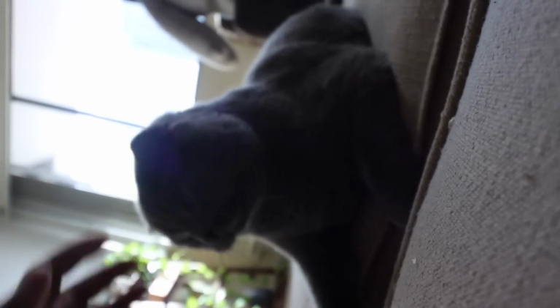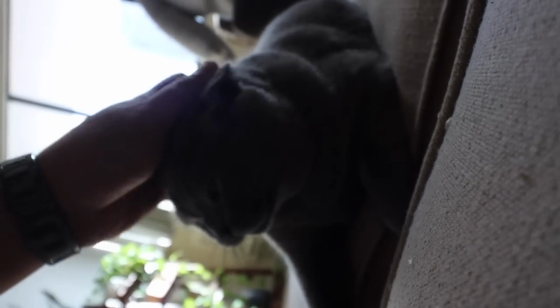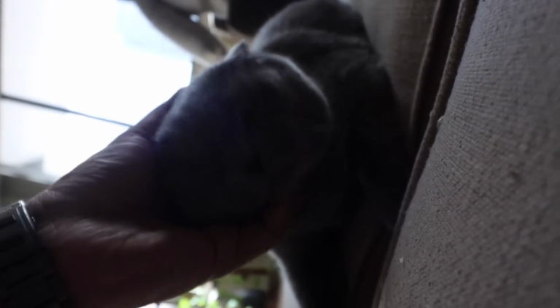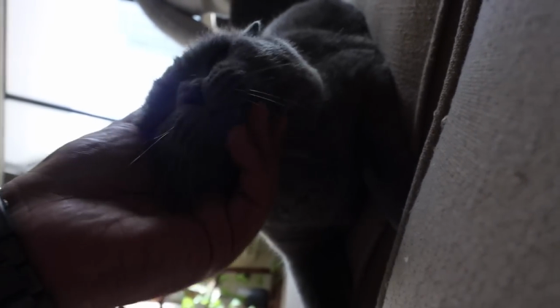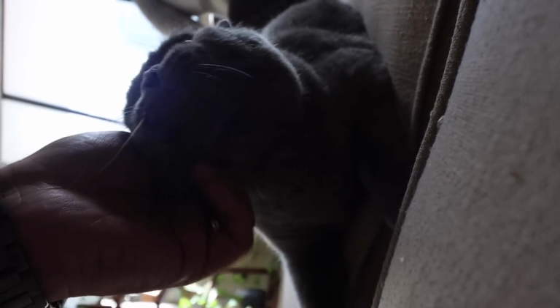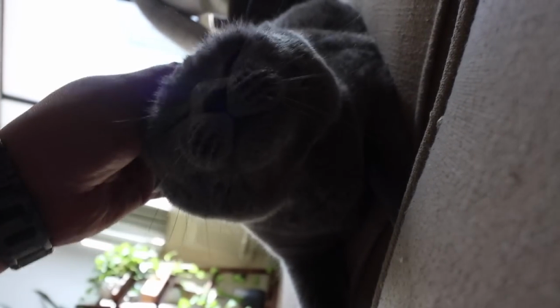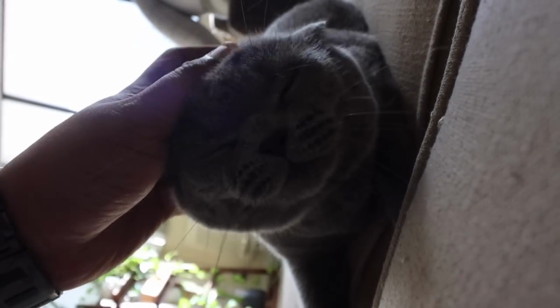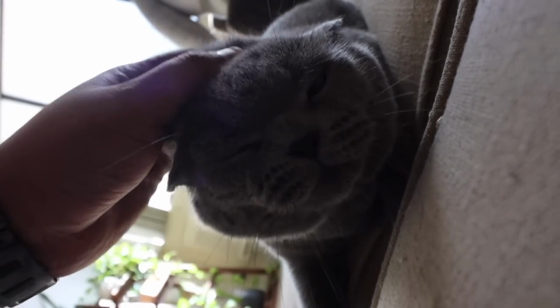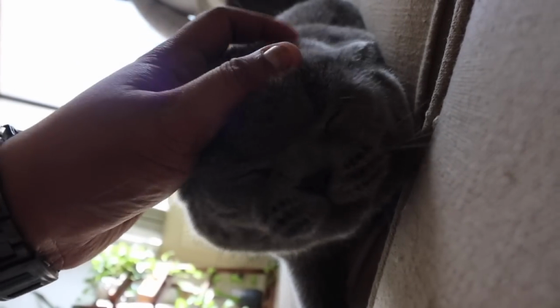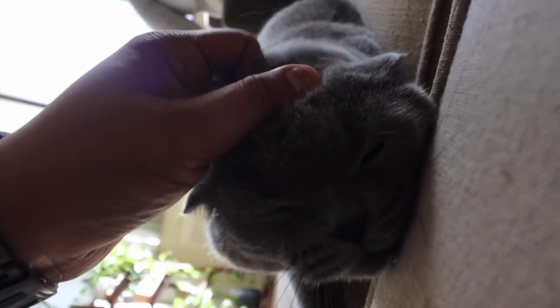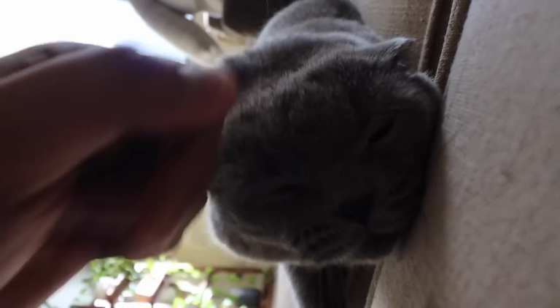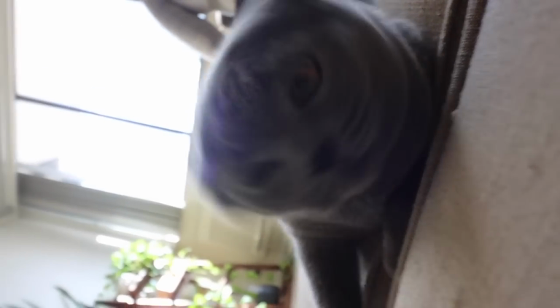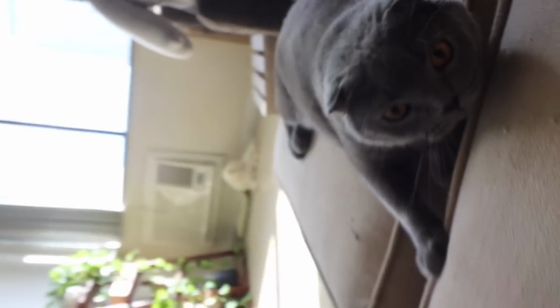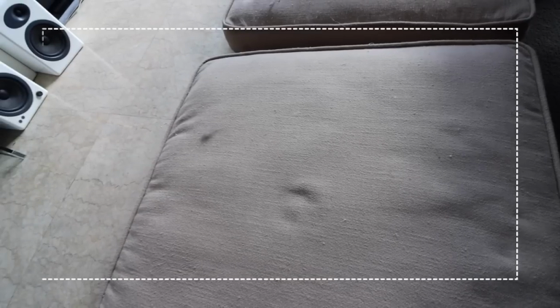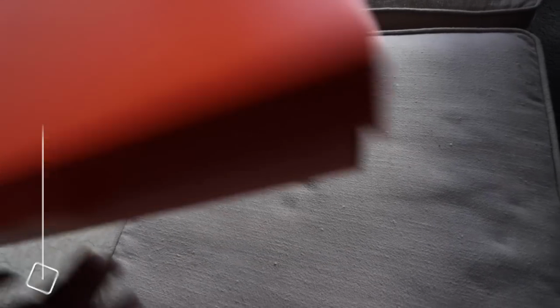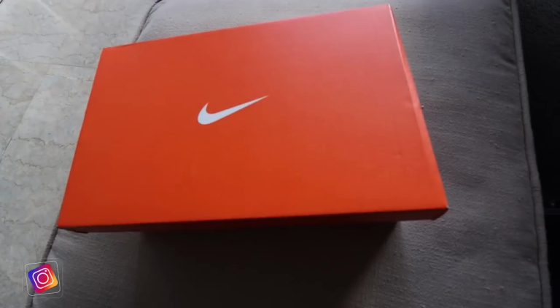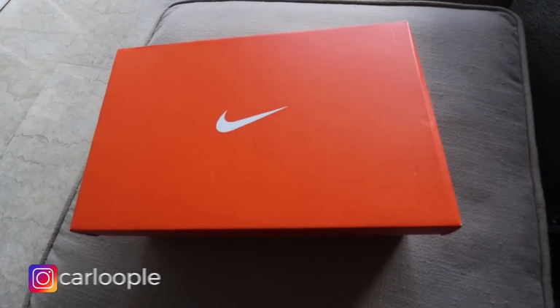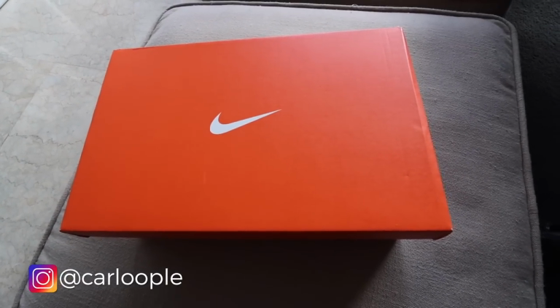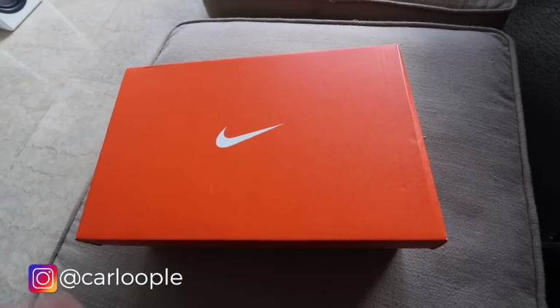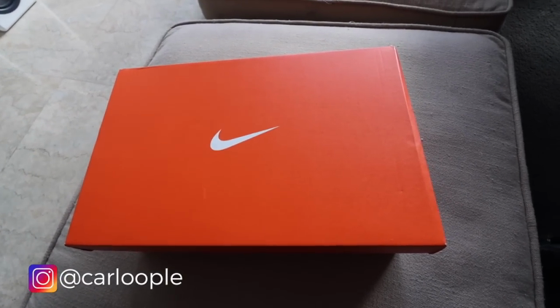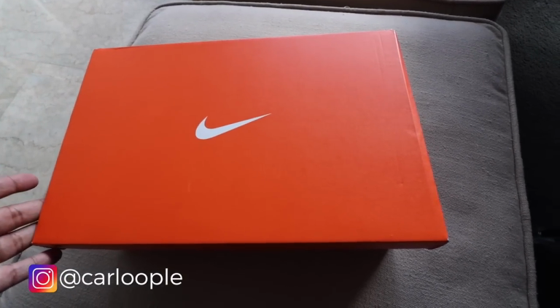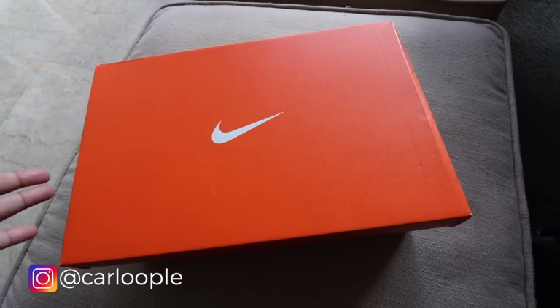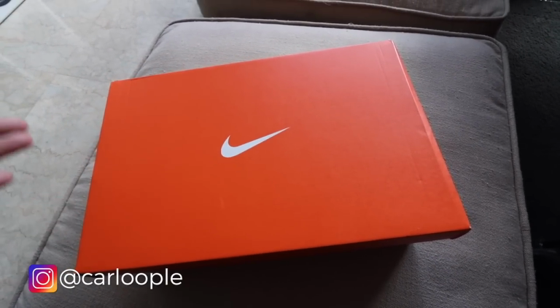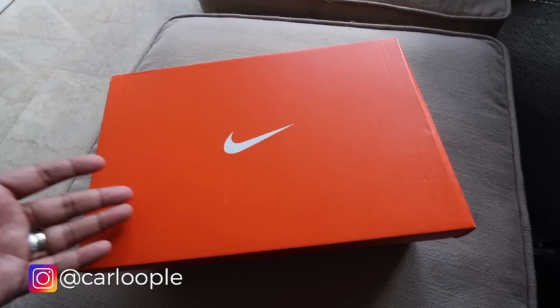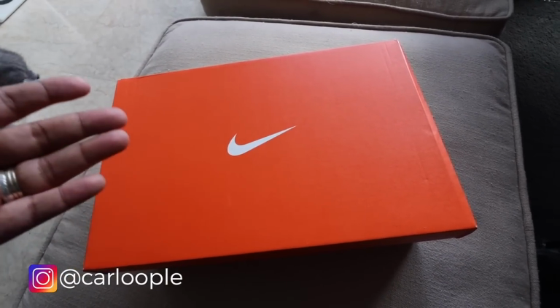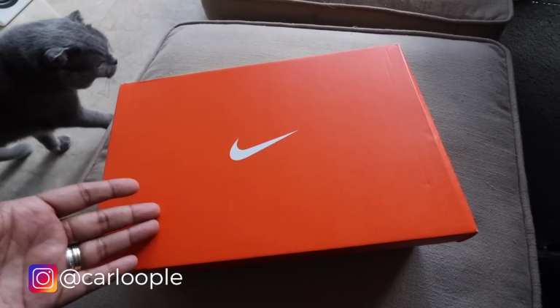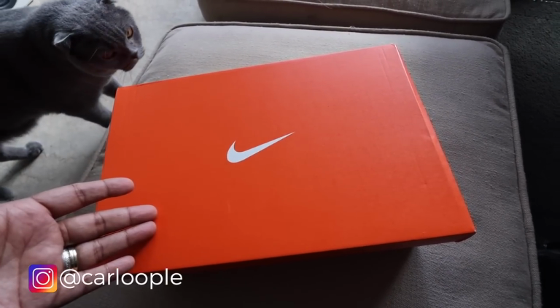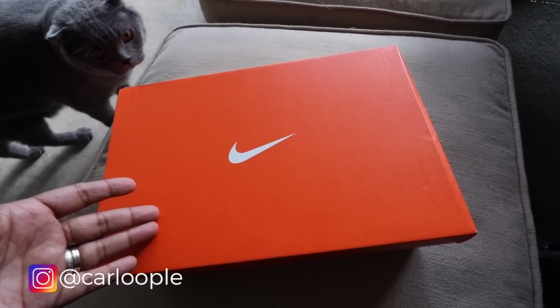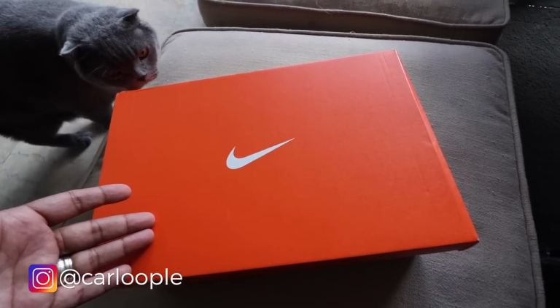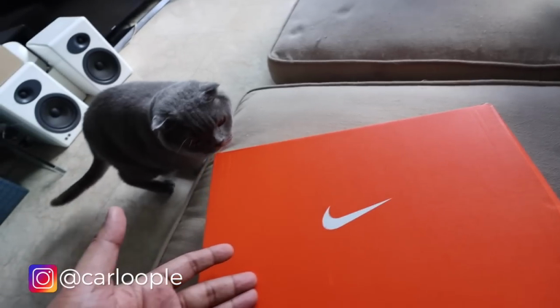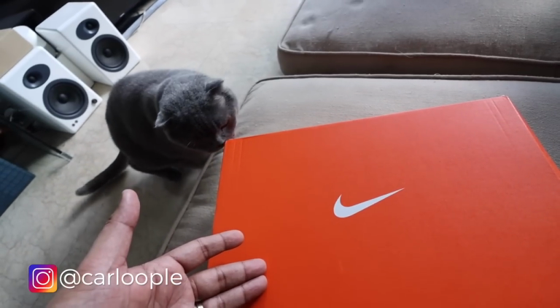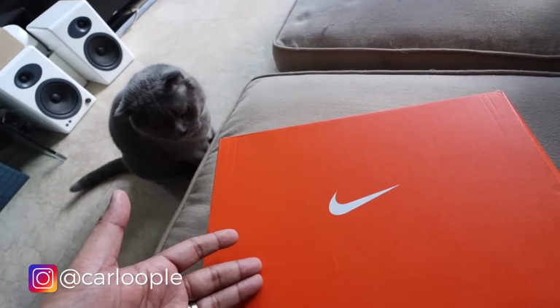Dusty, say hi to the vlog. Okay, so let's jump right into the unboxing. As mentioned, this is the Nike Pegasus 38 Fly-Ease, and that is Dusty — always the ever so curious cat when it comes to shoes.